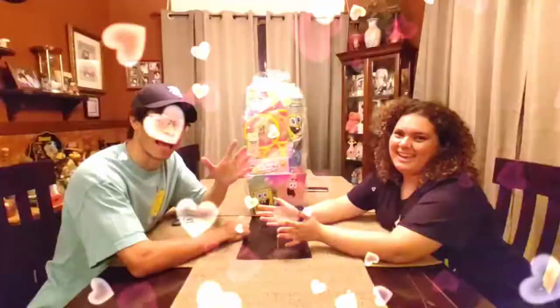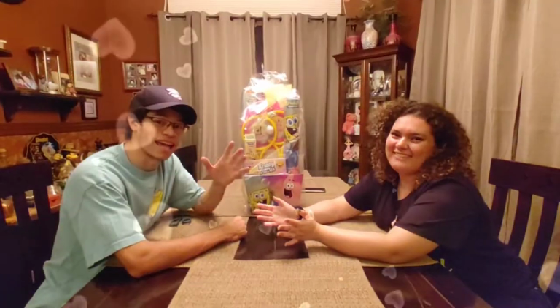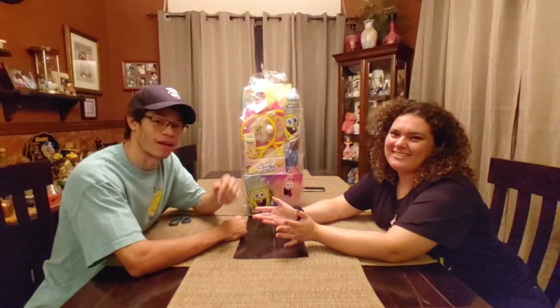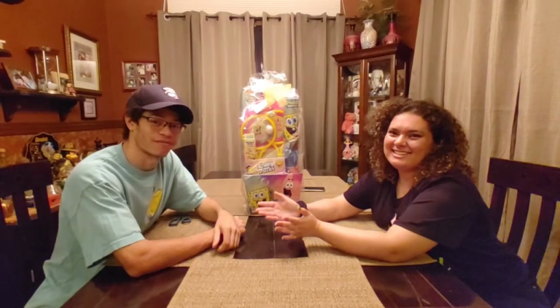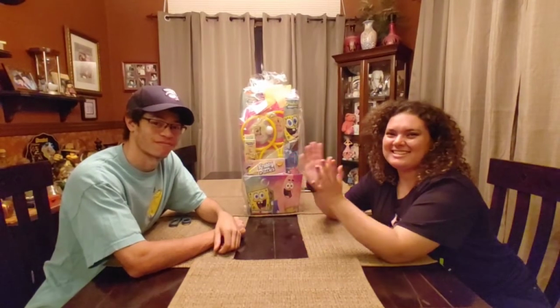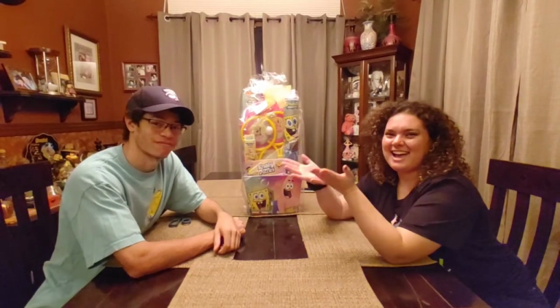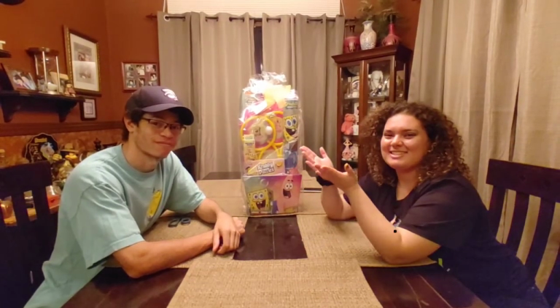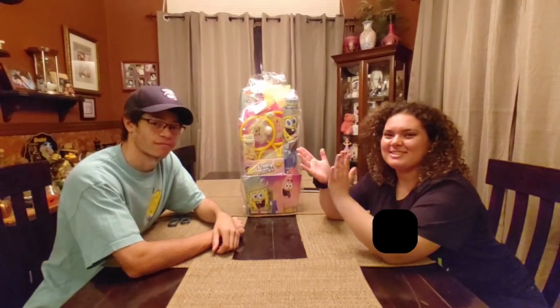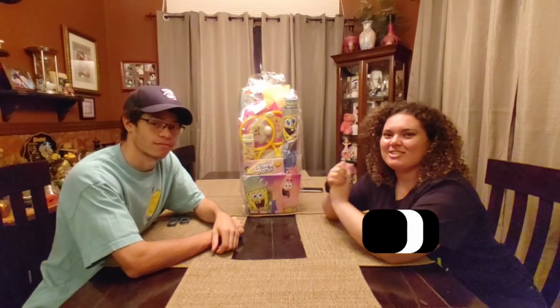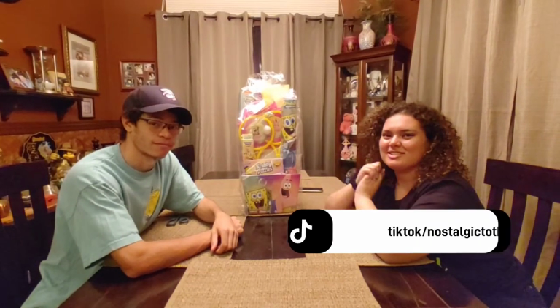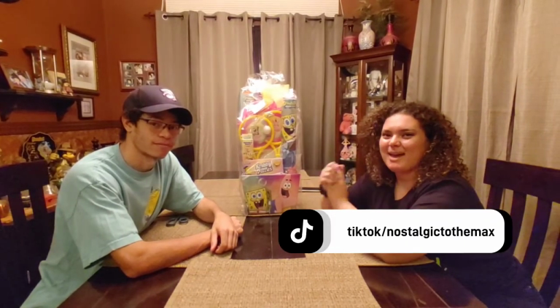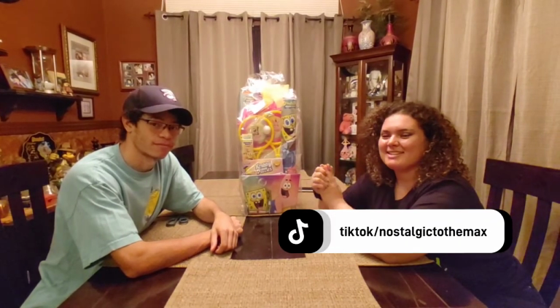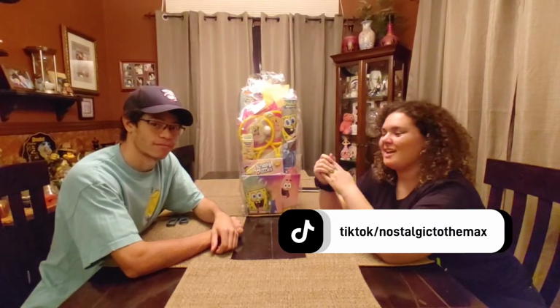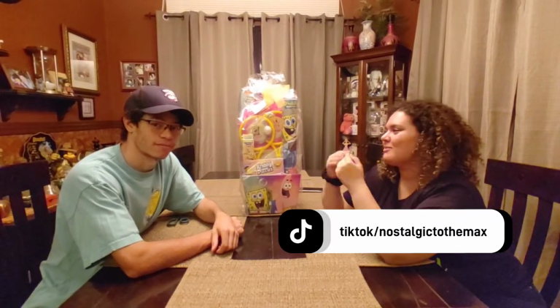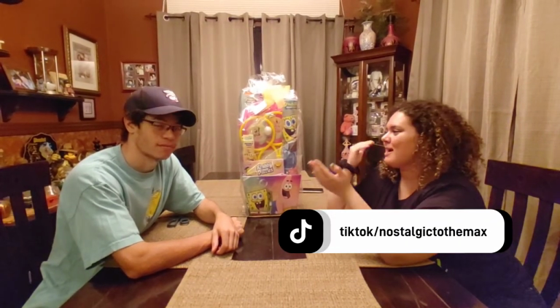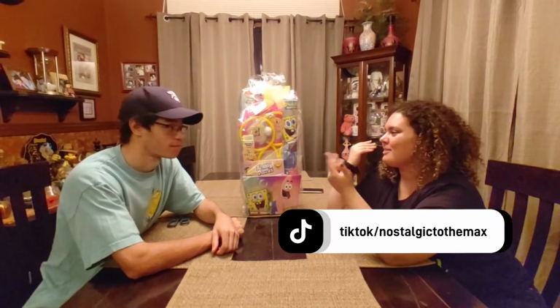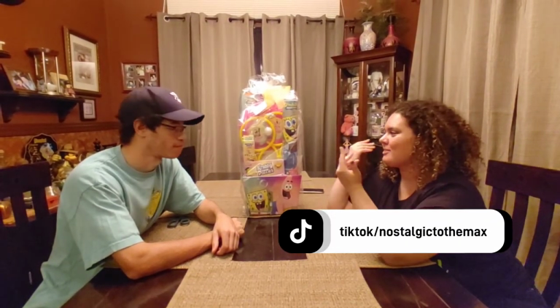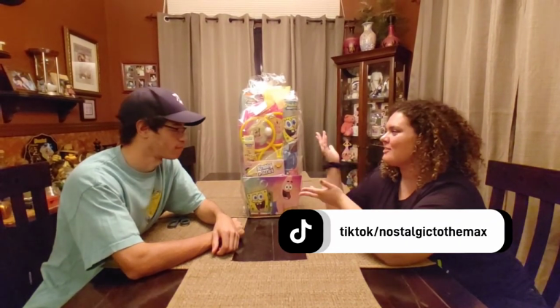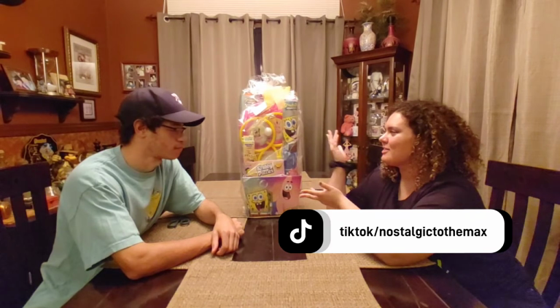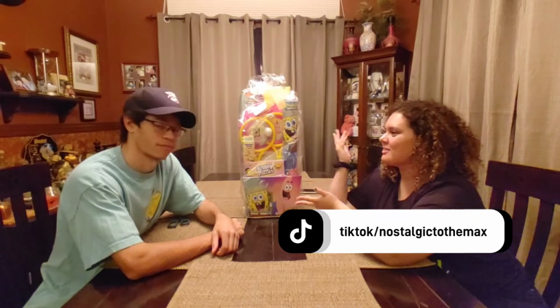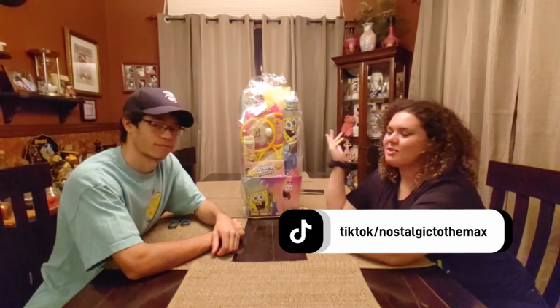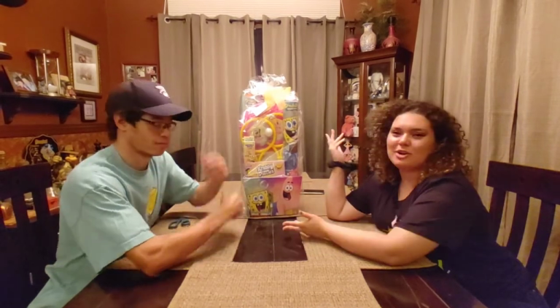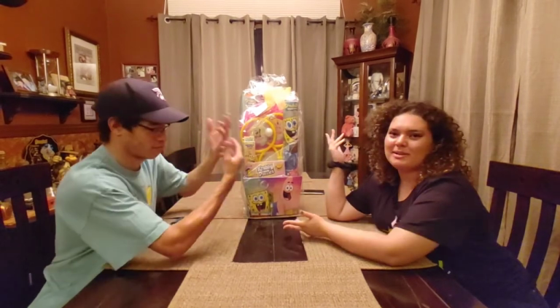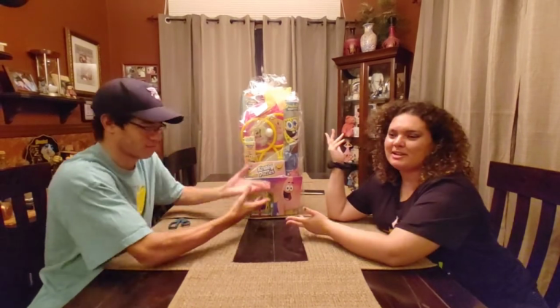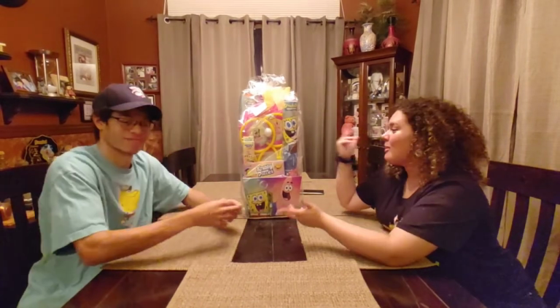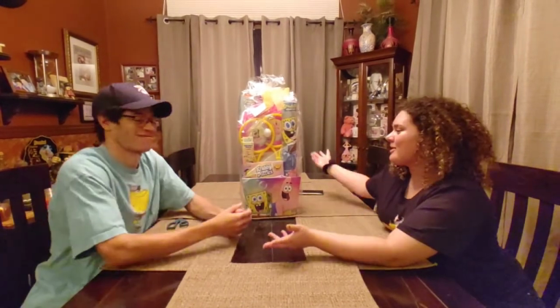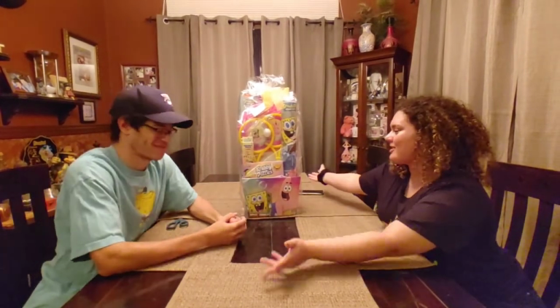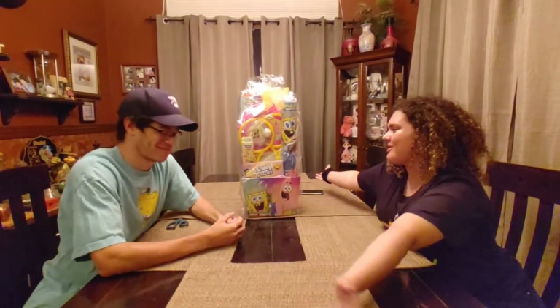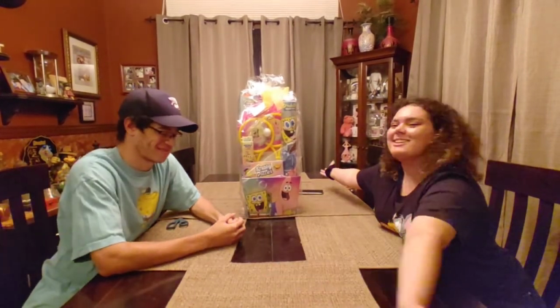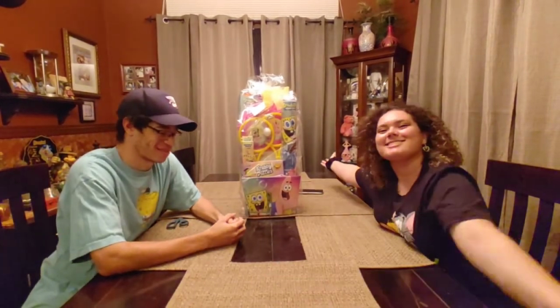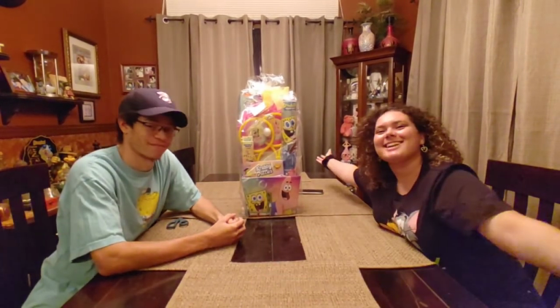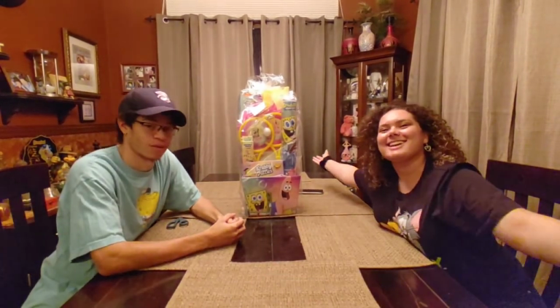Hey everyone, this is Alex with Nostalgic to the Max. And we're back with another nostalgic opening. And what better way to start off with the Easter season!